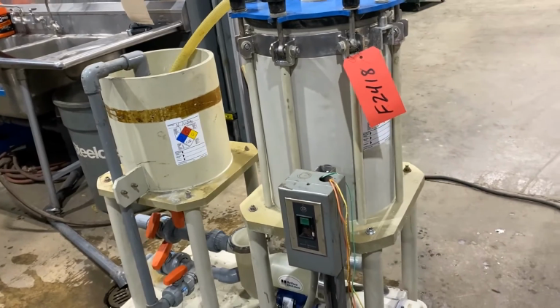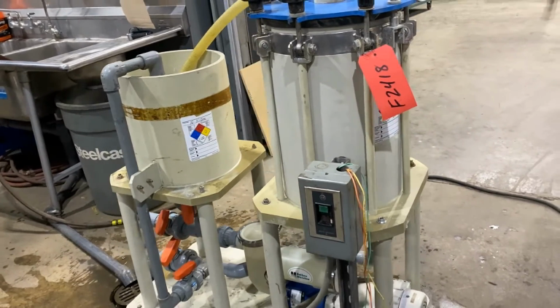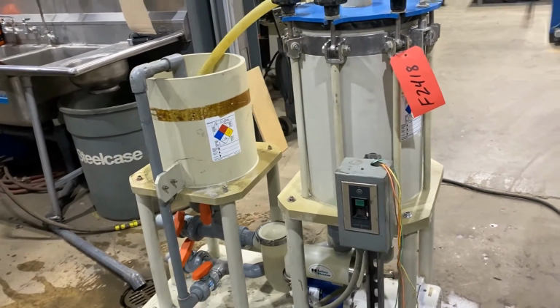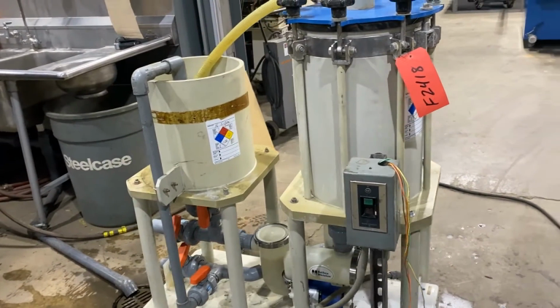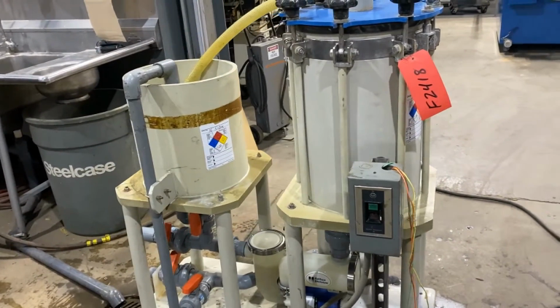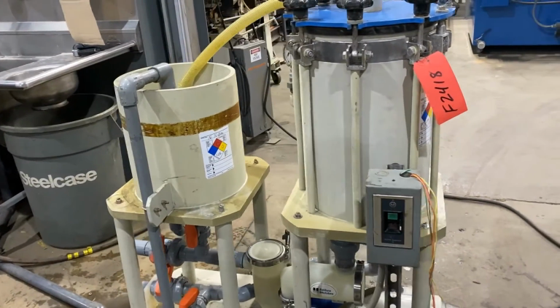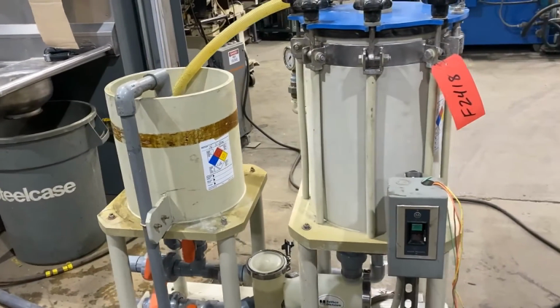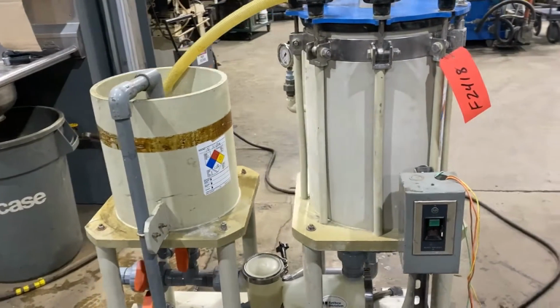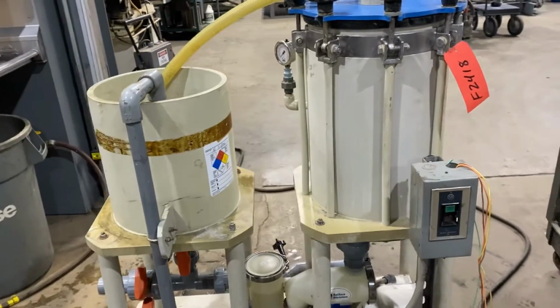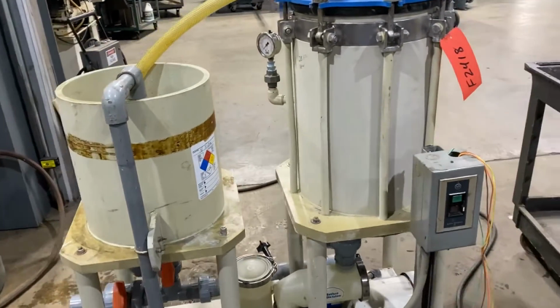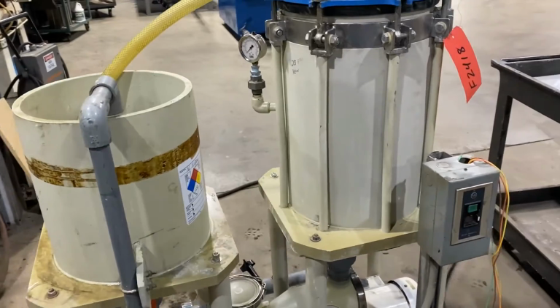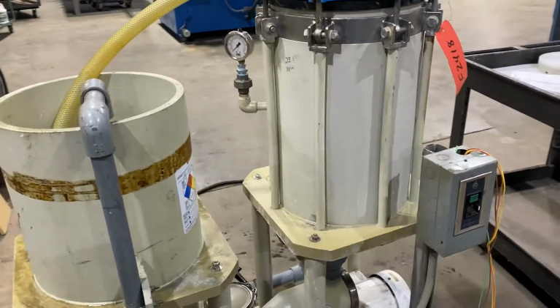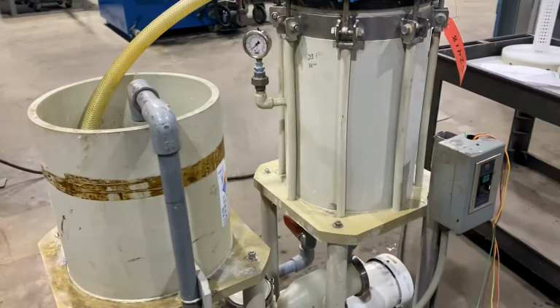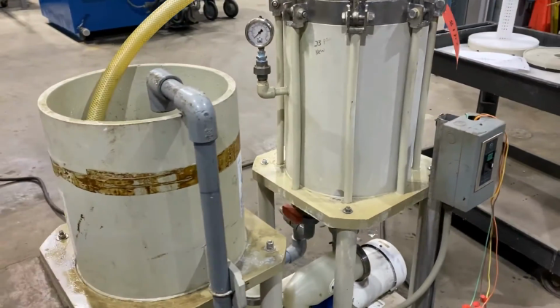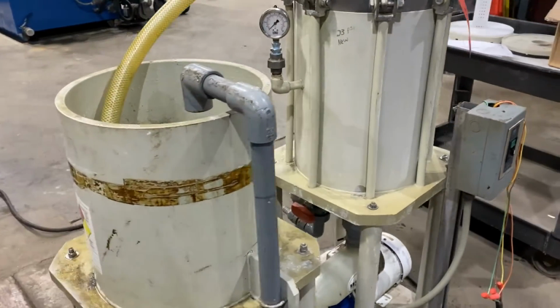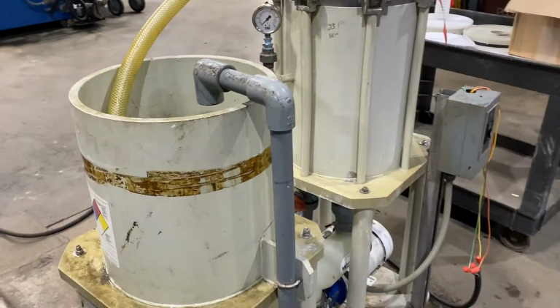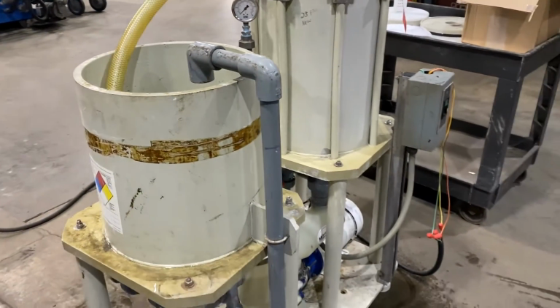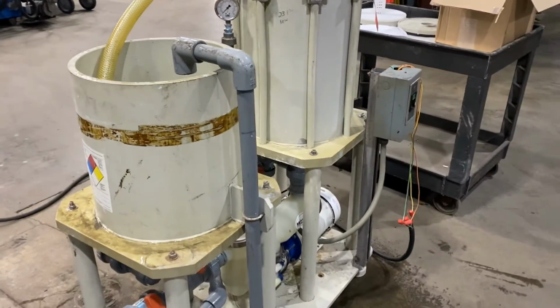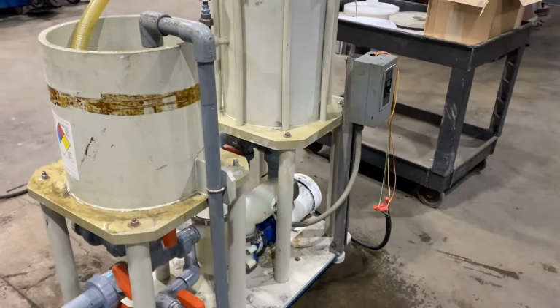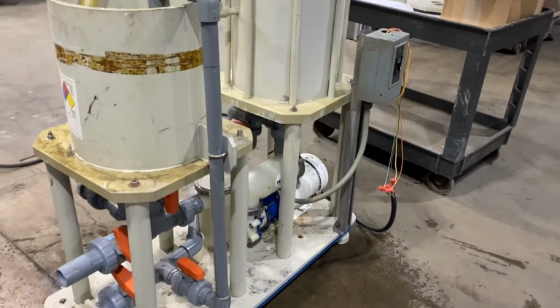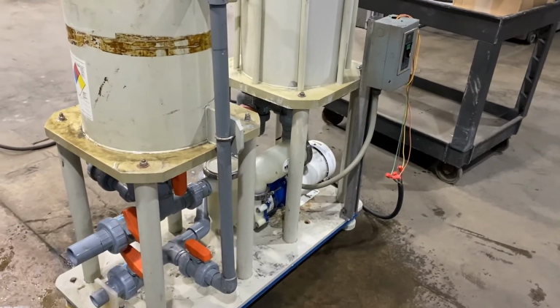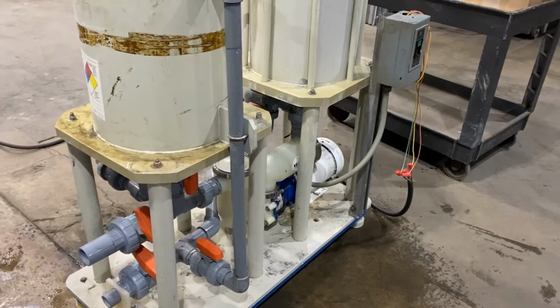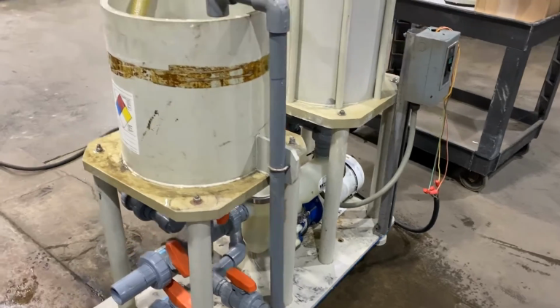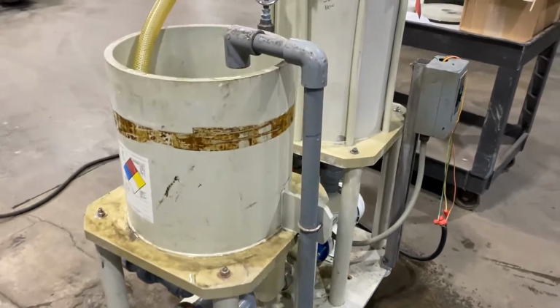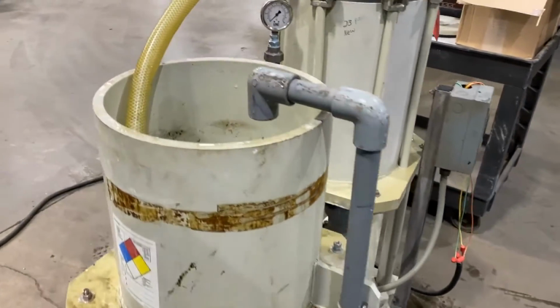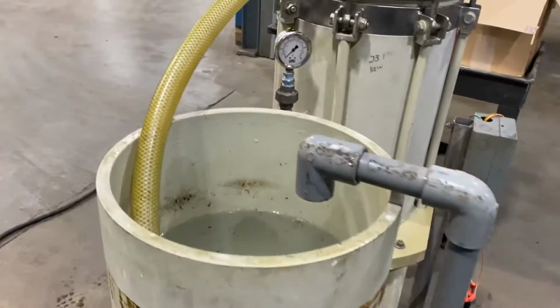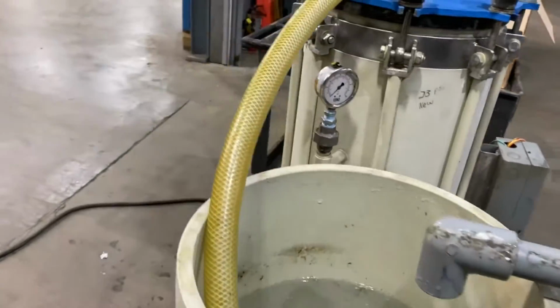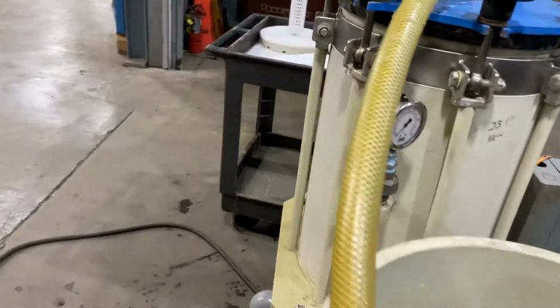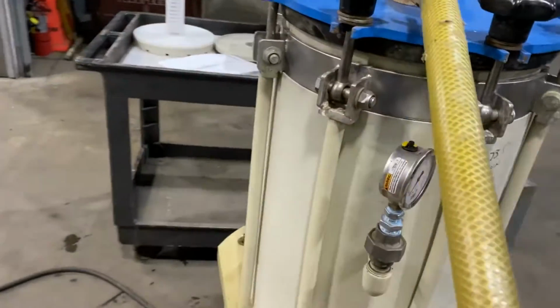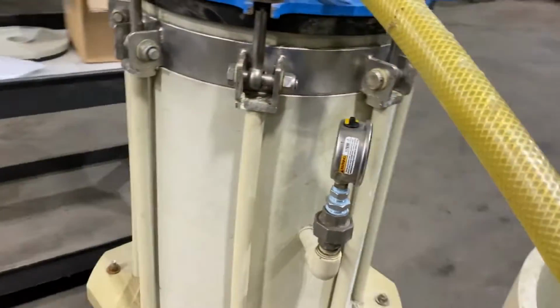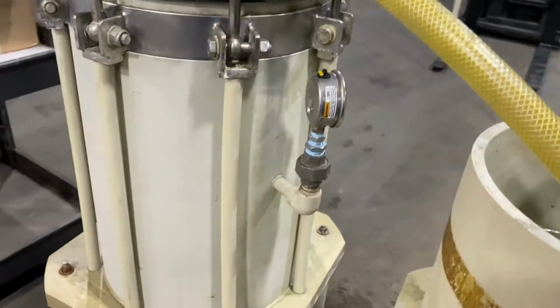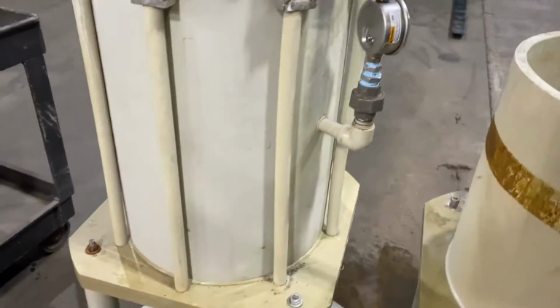Overall dimensions: 64 inches long by 24 inches wide by 56 inches high. It does have a Sethko mag drive pump at the bottom there. It is a three horsepower pump.